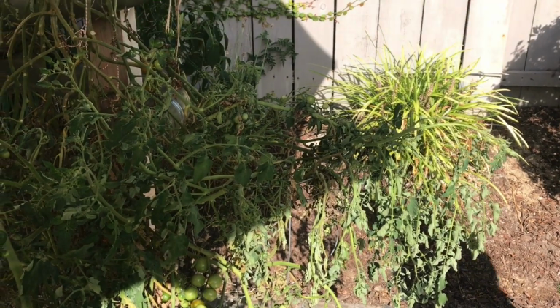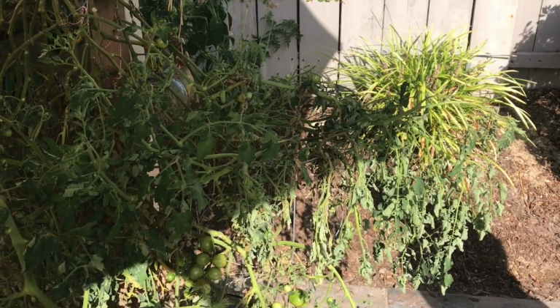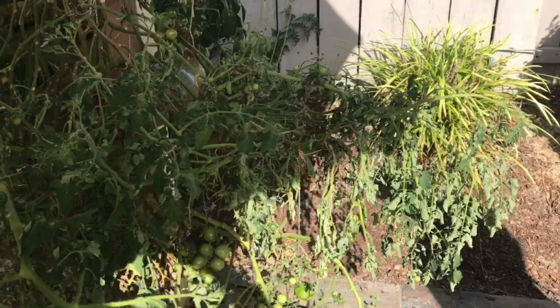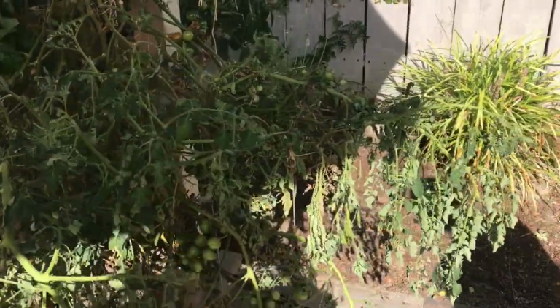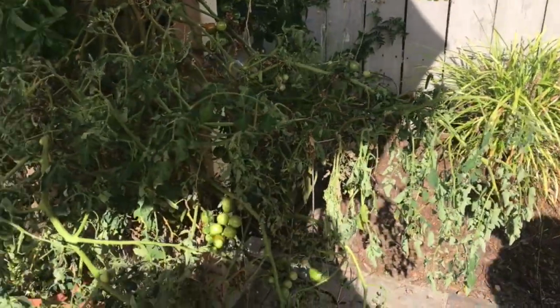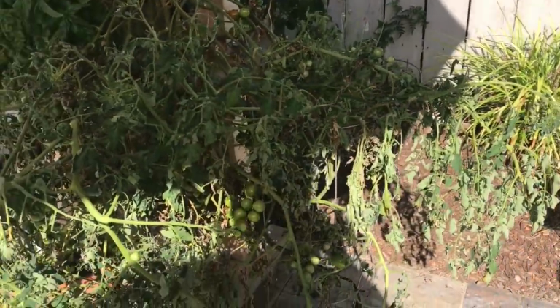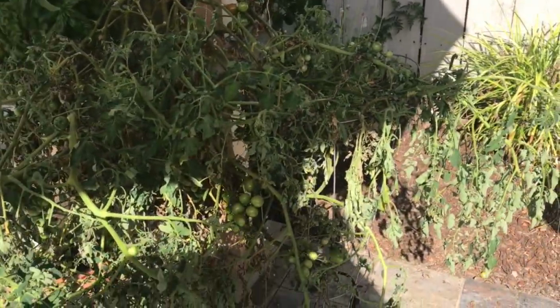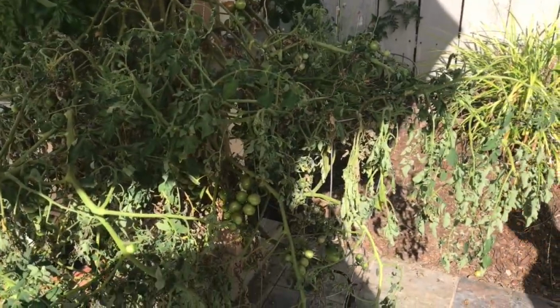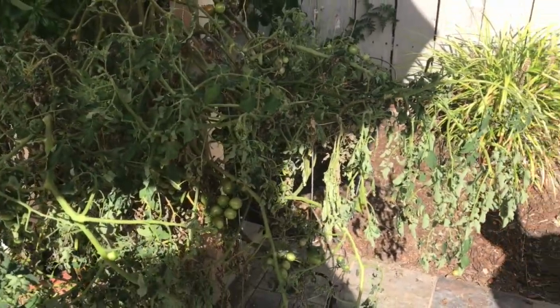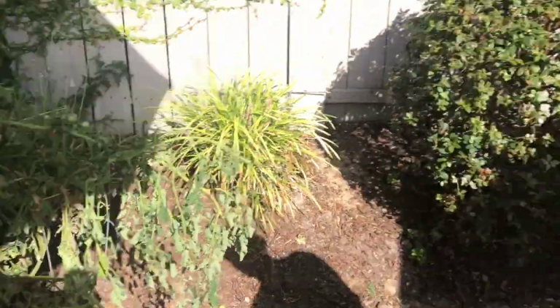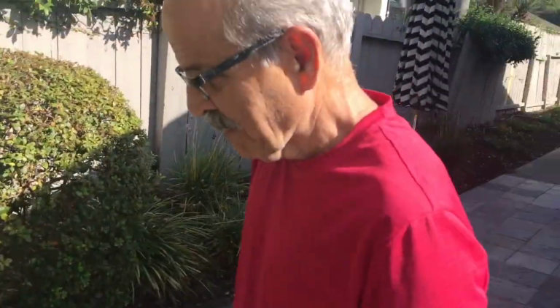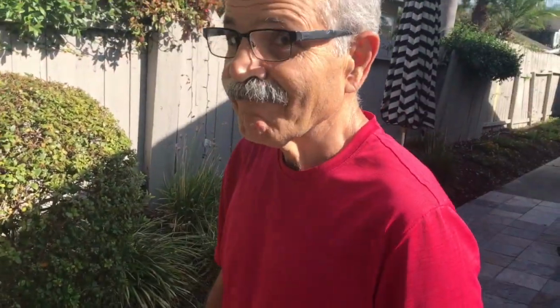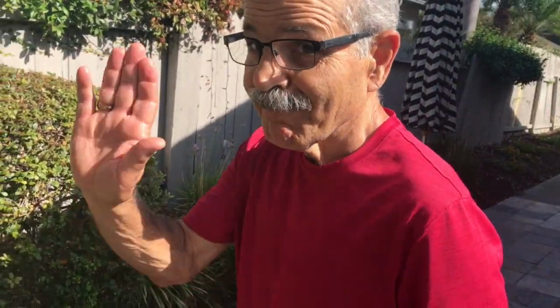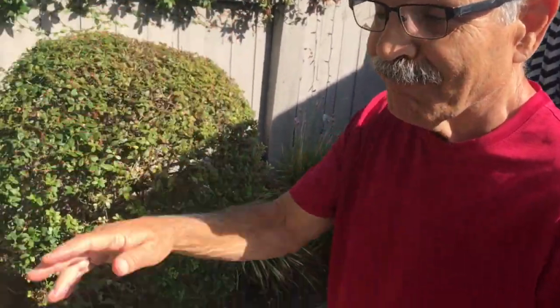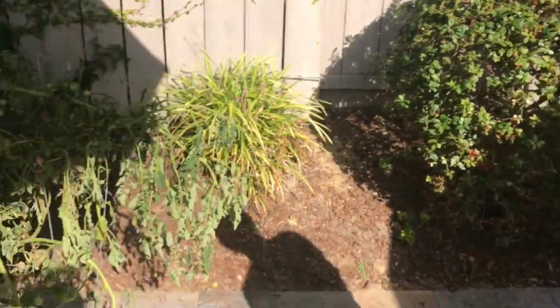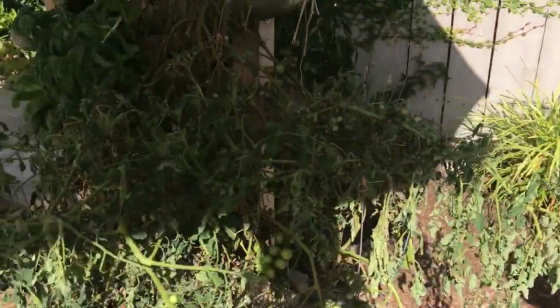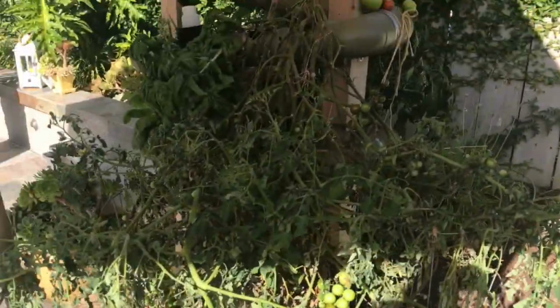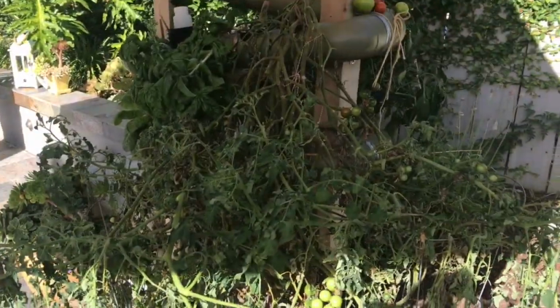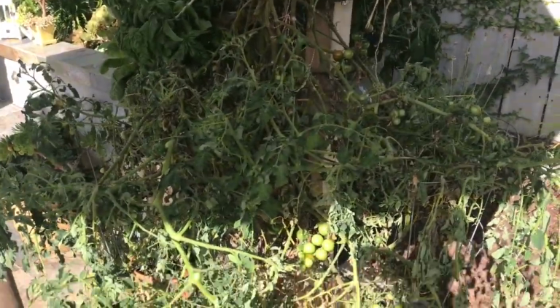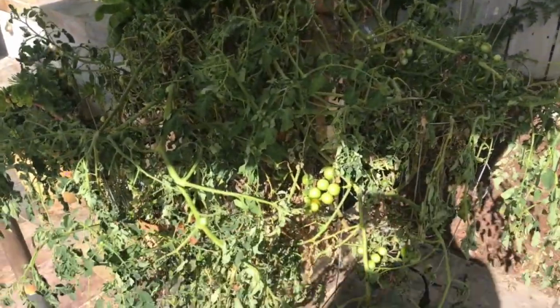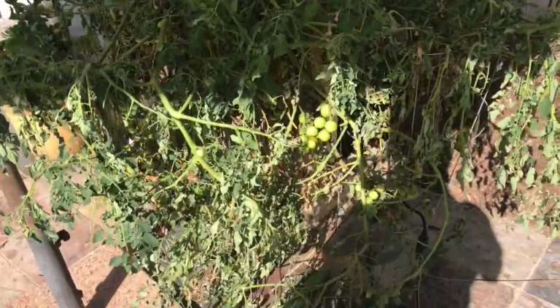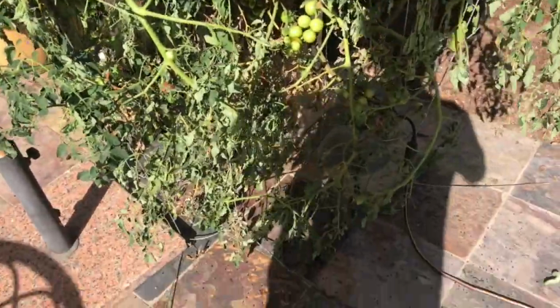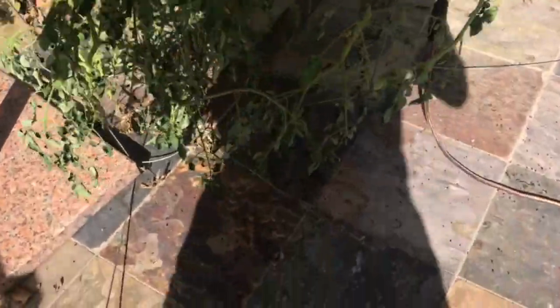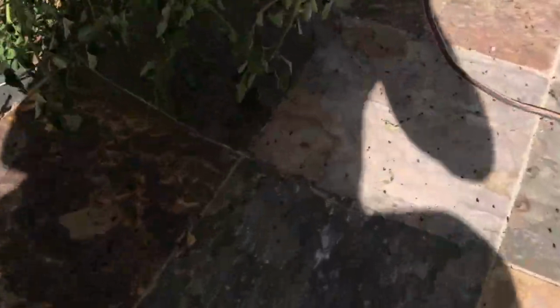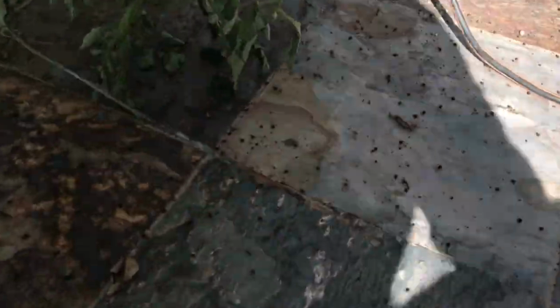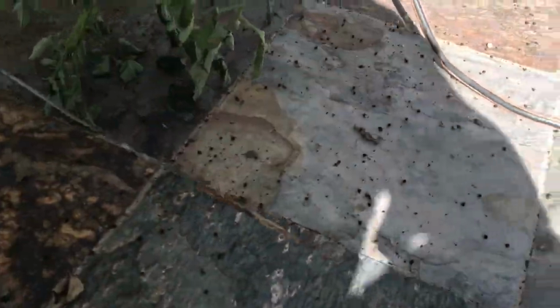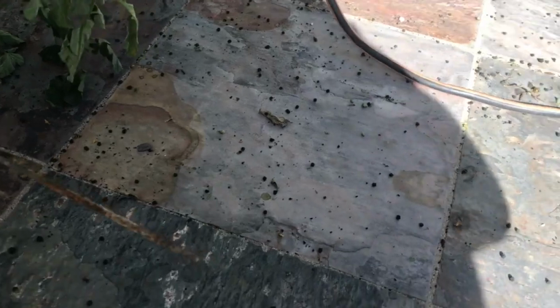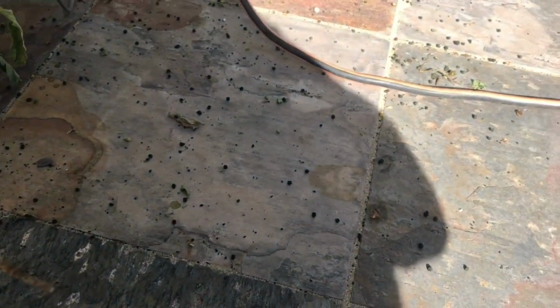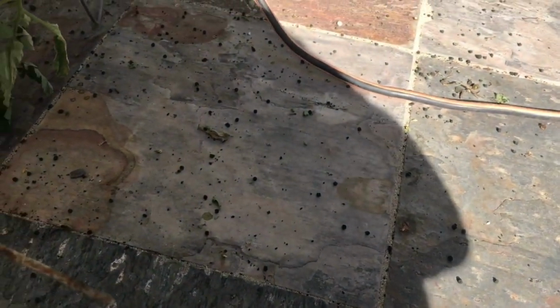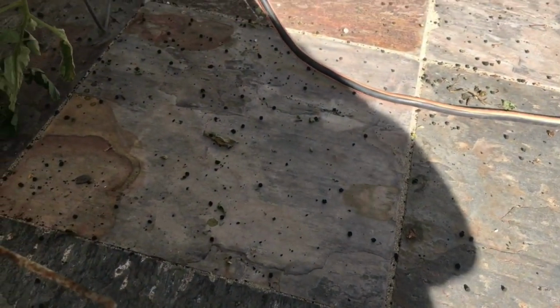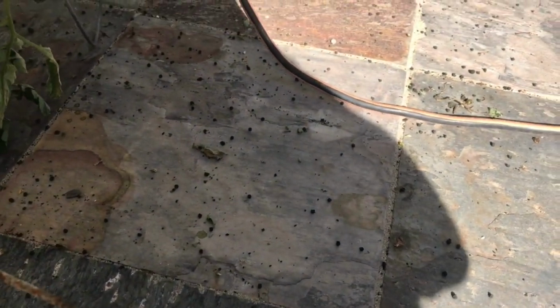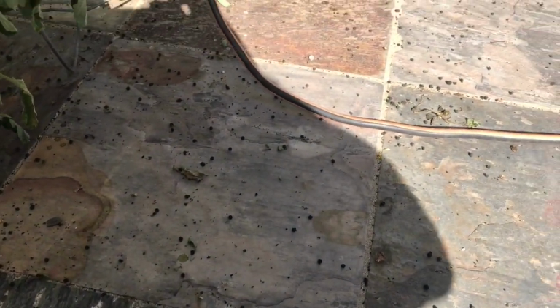Hey guys, how's it going? We're at a member's house - Al - and he's having some really good success with this tomato plant. It's huge, but we noticed all of these droppings on the ground, and that is a sign of caterpillar.